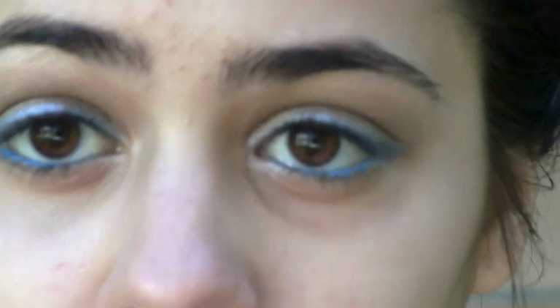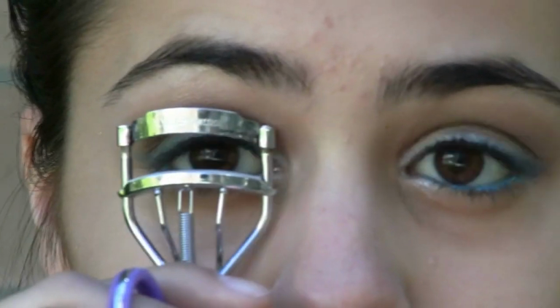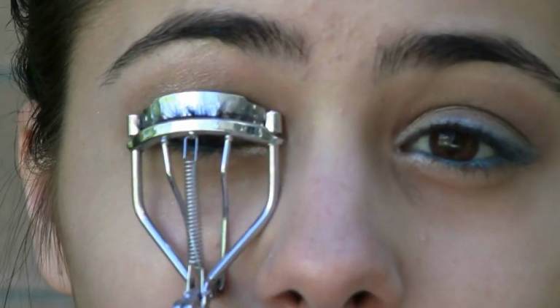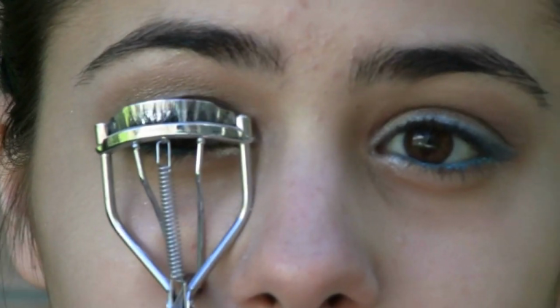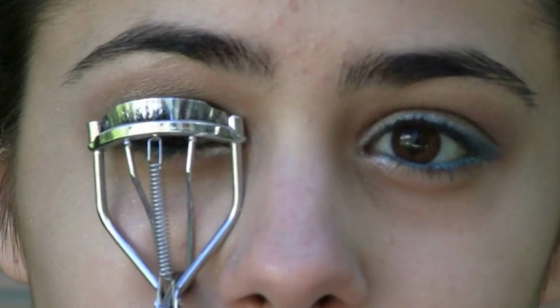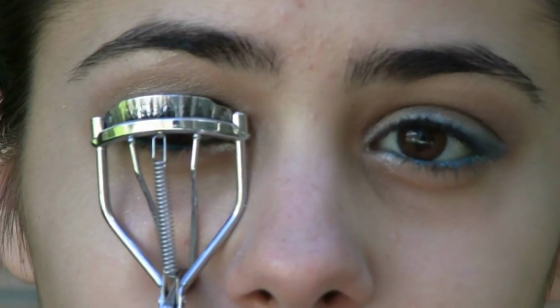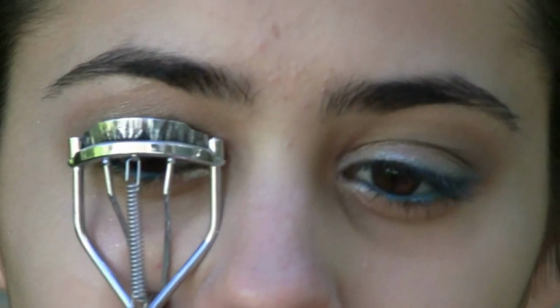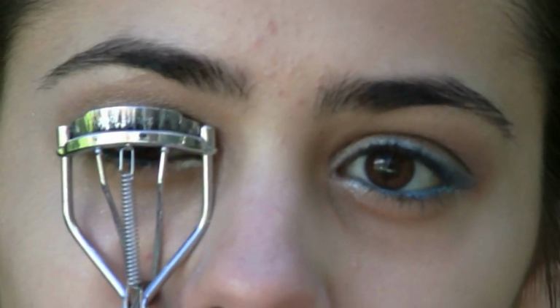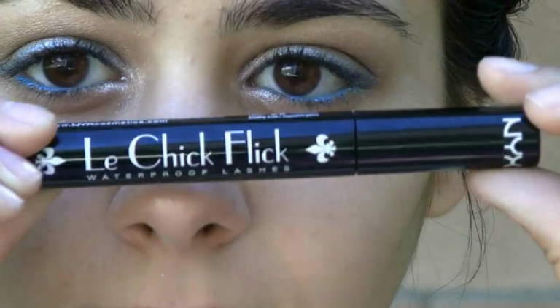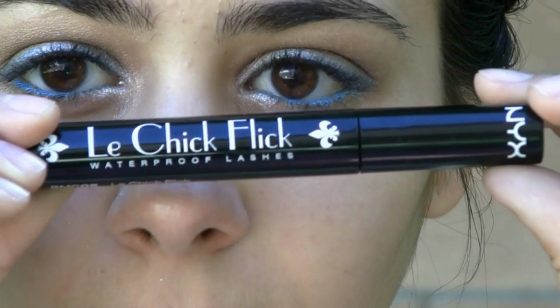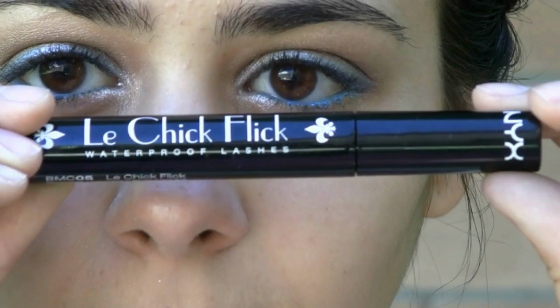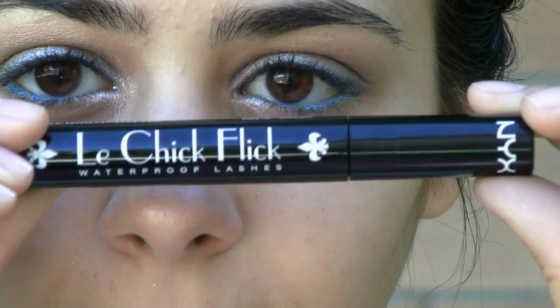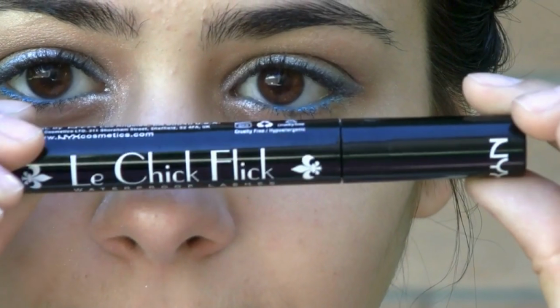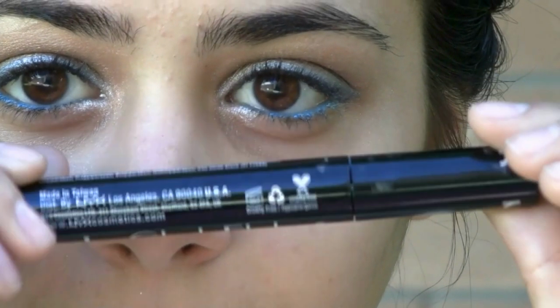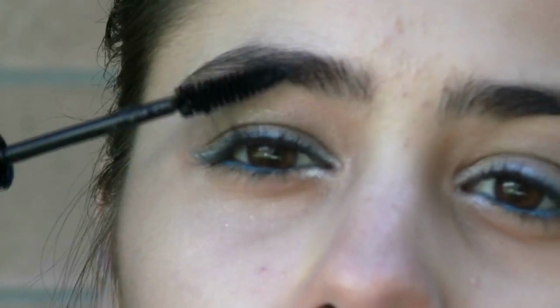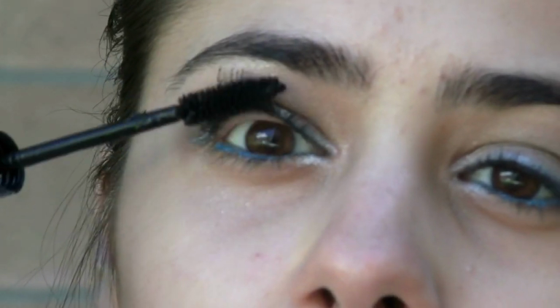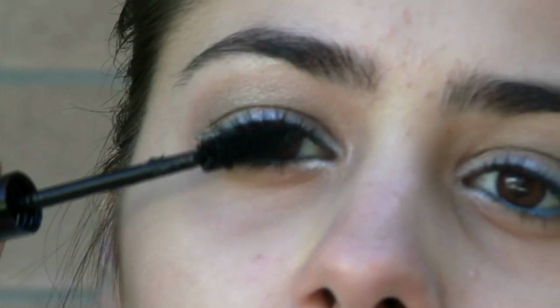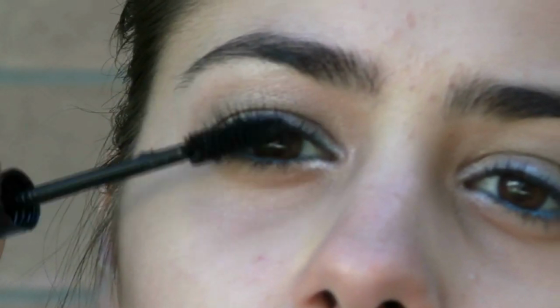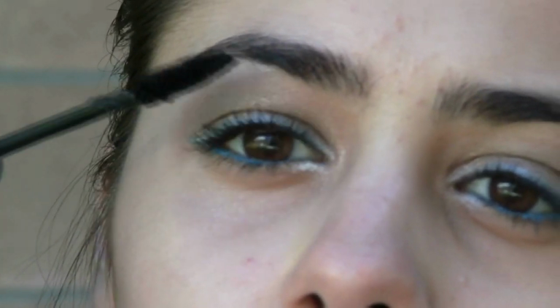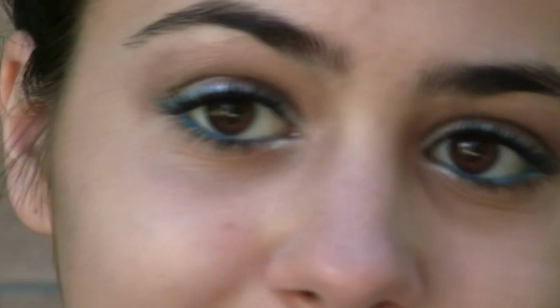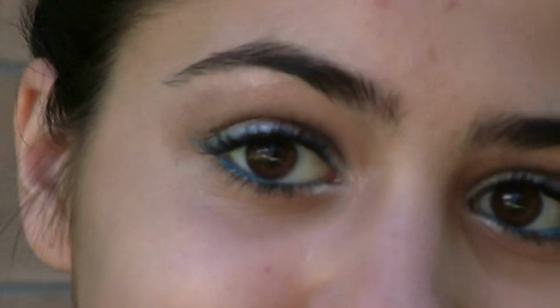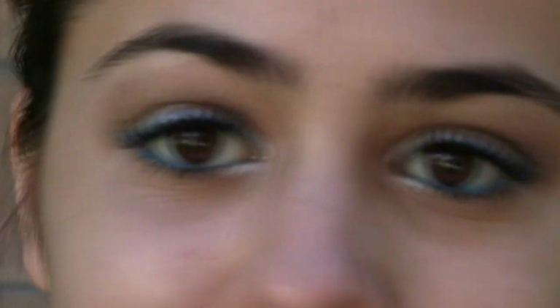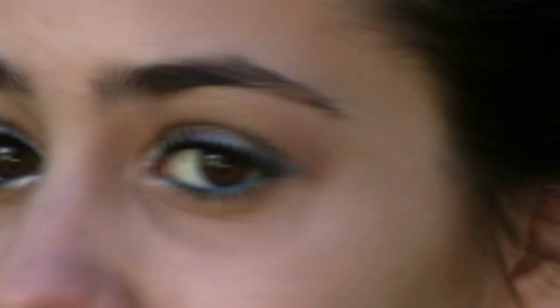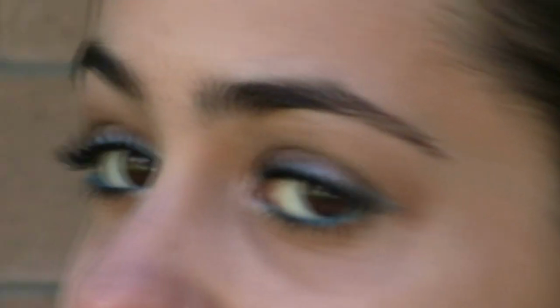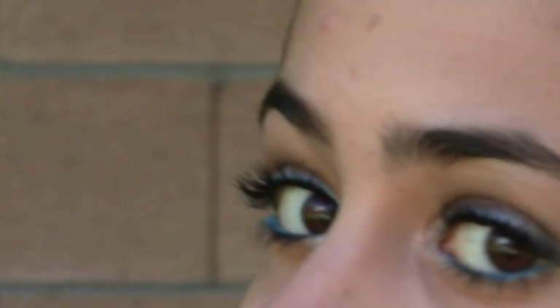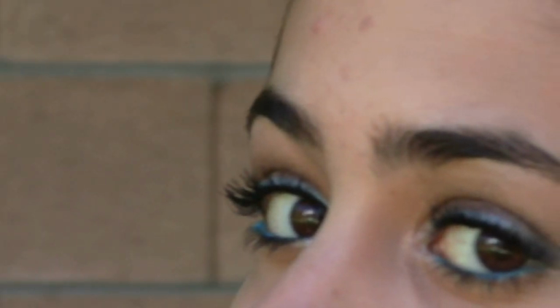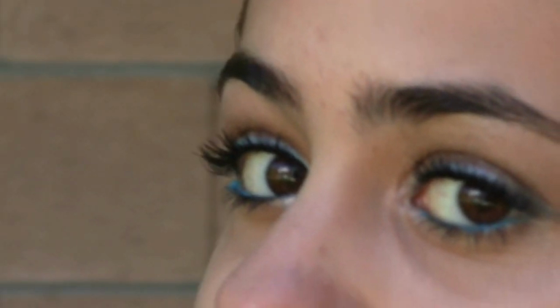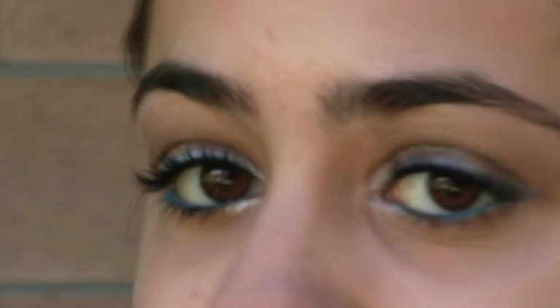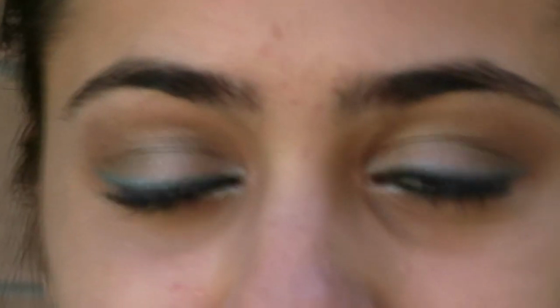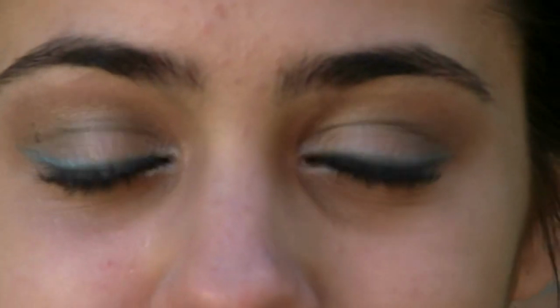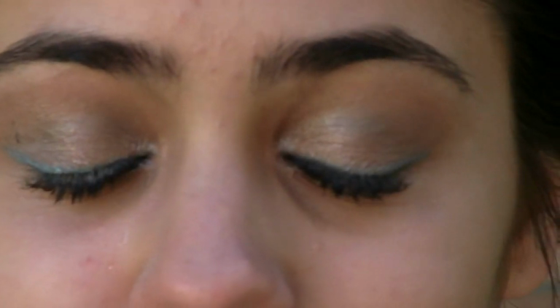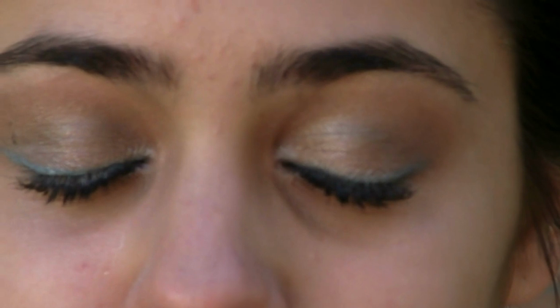Now I'm going to be taking the 772 brush in order to apply a white highlight into my inner corner. Now time to curl the eyelashes with an NYC eyelash curler, and I'm going to be applying my new favorite mascara — it's called the Chick Flick by NYX. I absolutely love it because it really works at lightening your eyes and spreading your lashes apart. And here is the final look. I hope you guys like it.